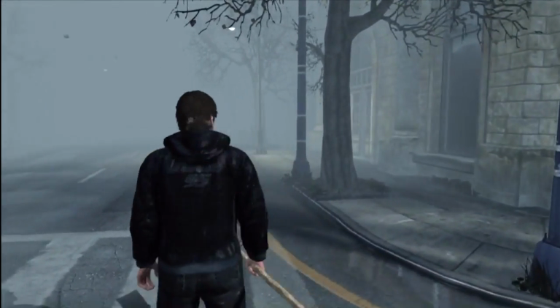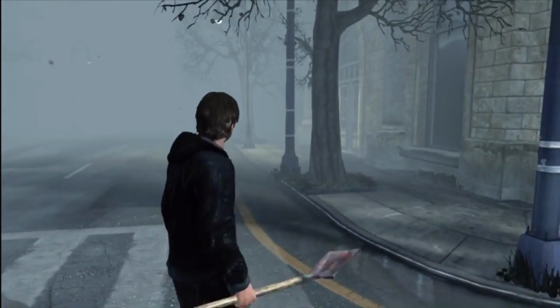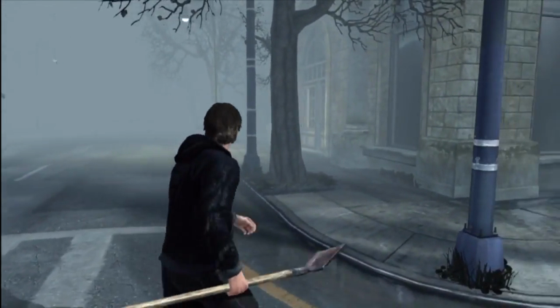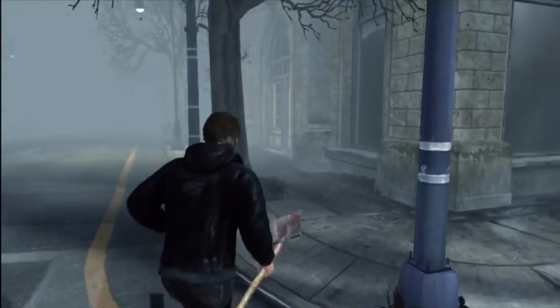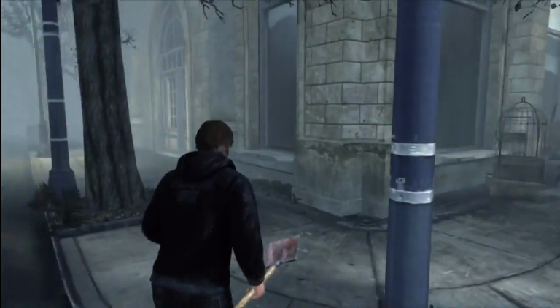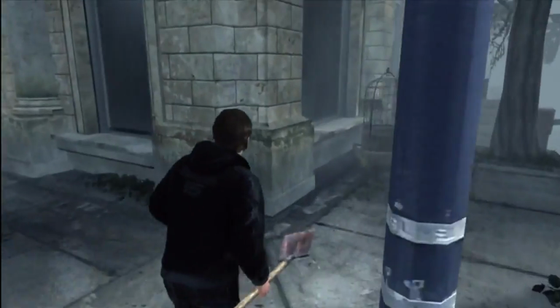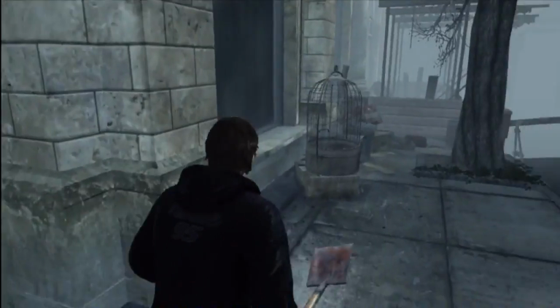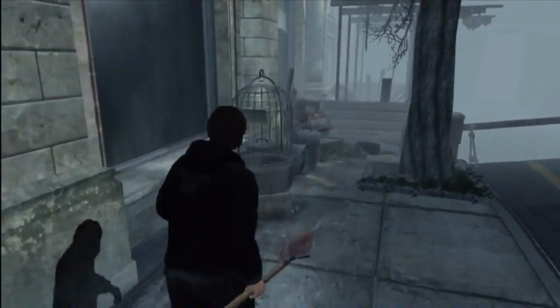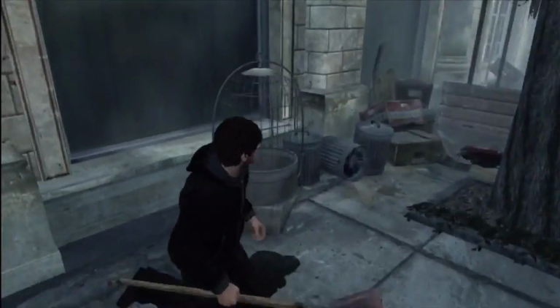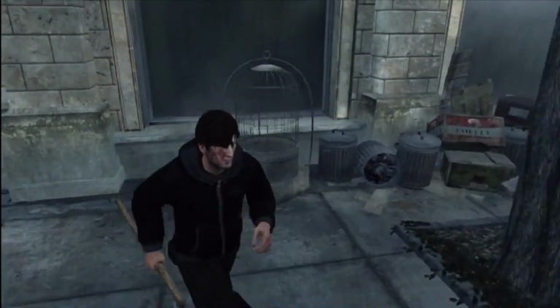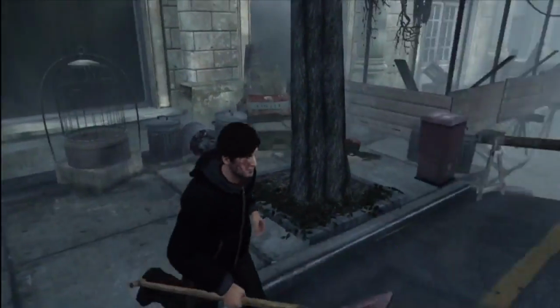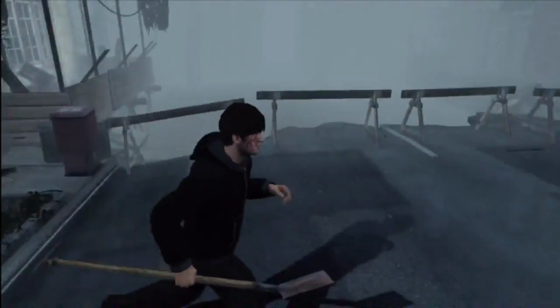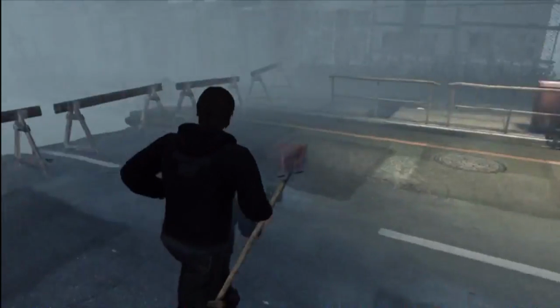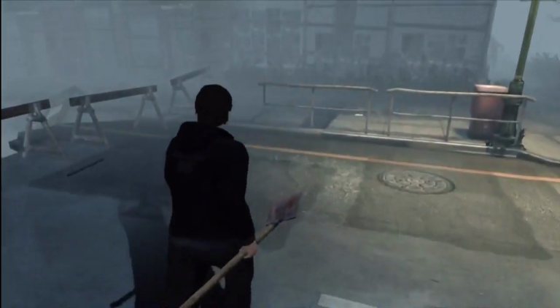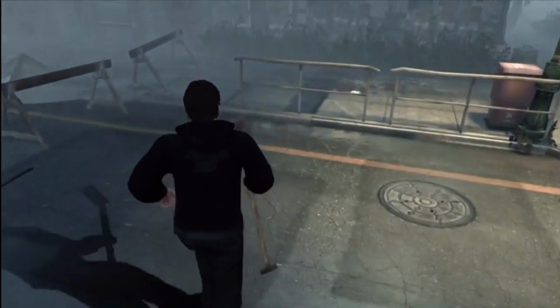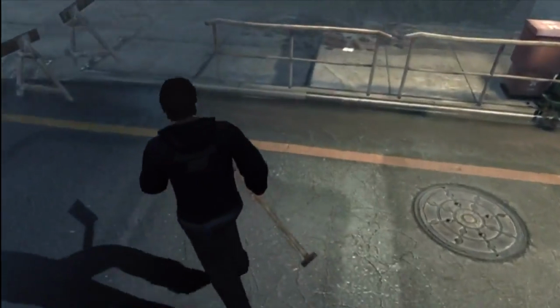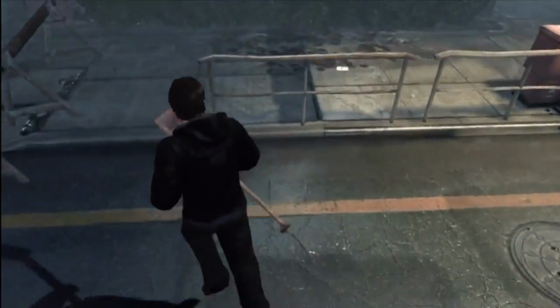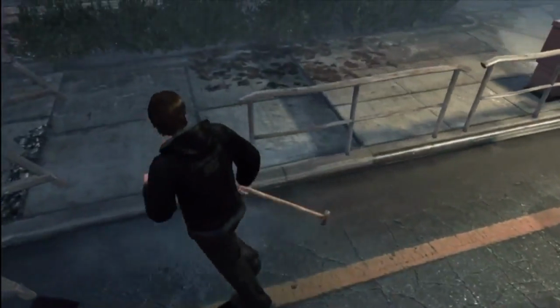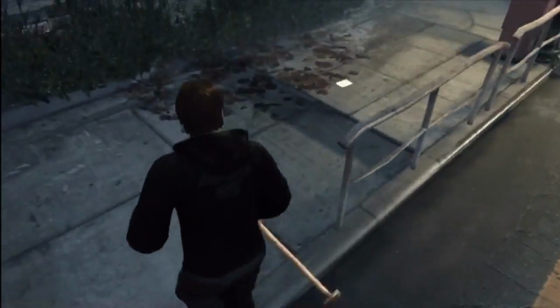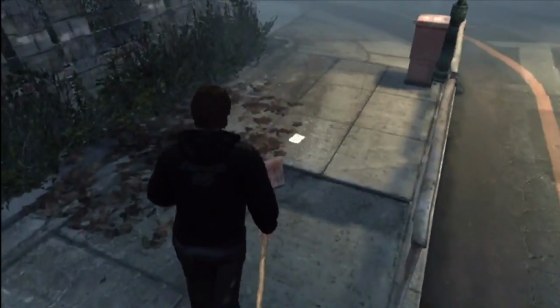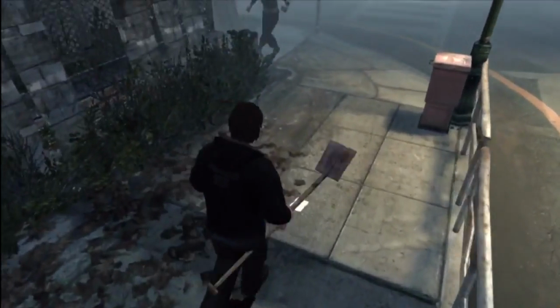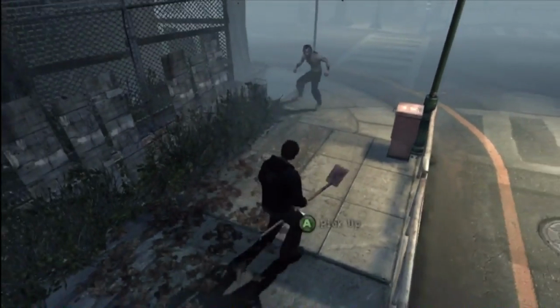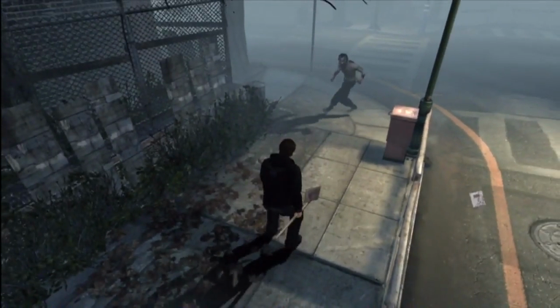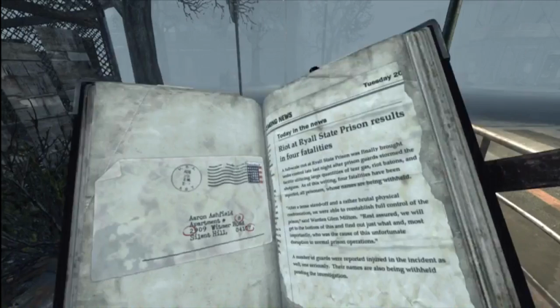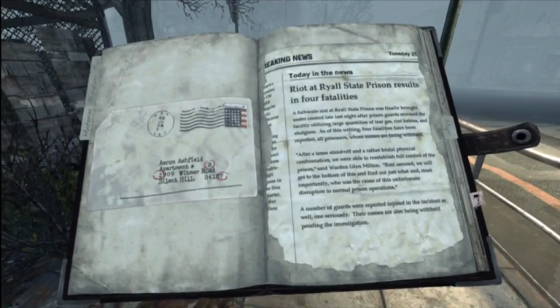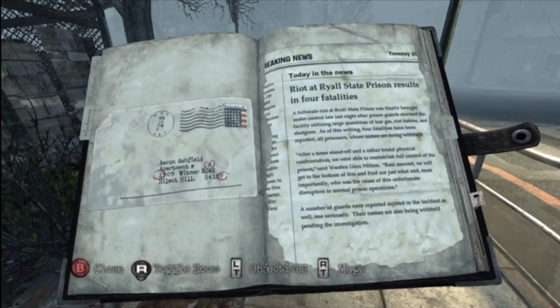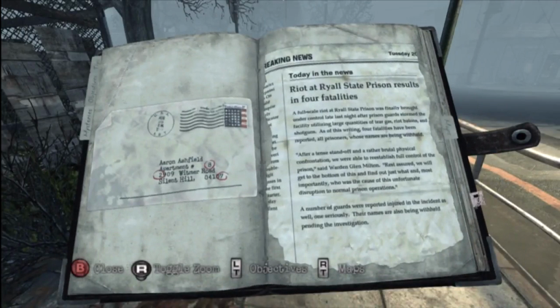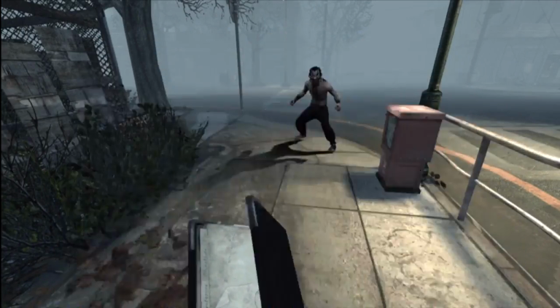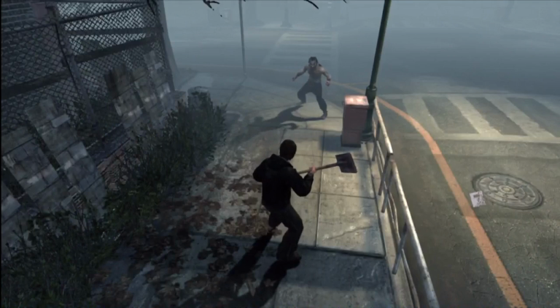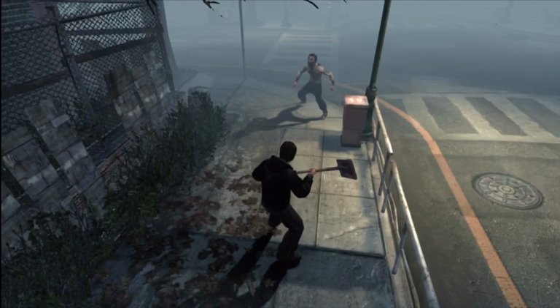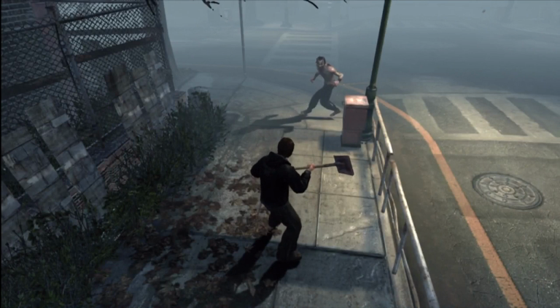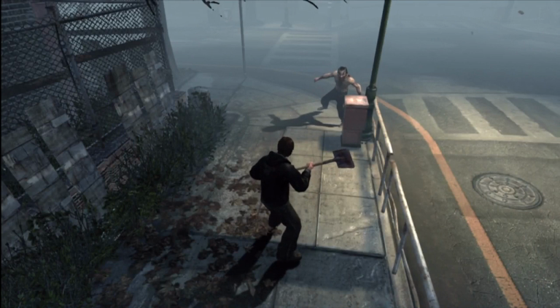Now here, this is again in Pearl Creek. That's the bank. And there is one of the birds for that side quest. But across the street from there is a mystery. Hopefully you're not going to be attacked while you're doing this — there's a prison minion.